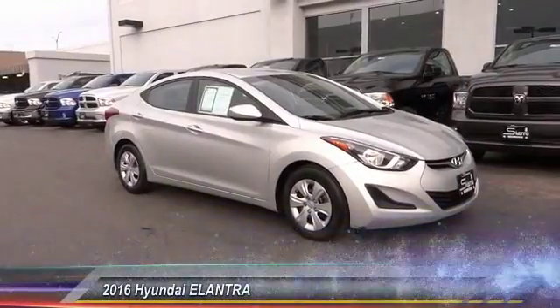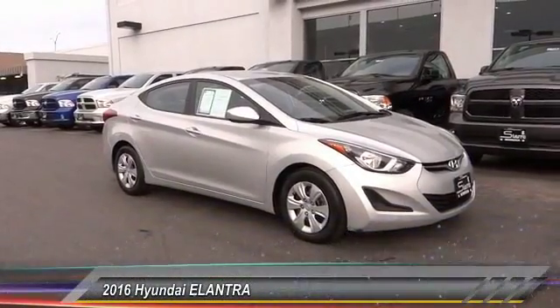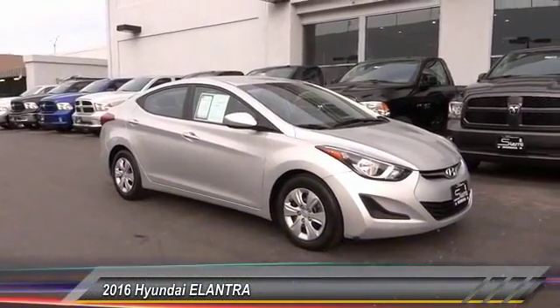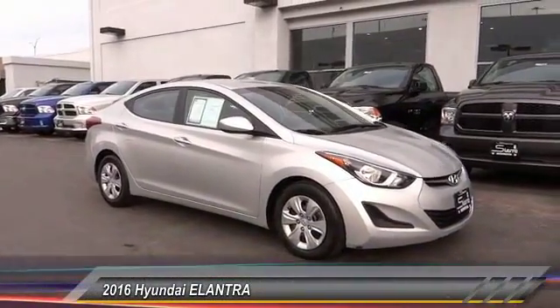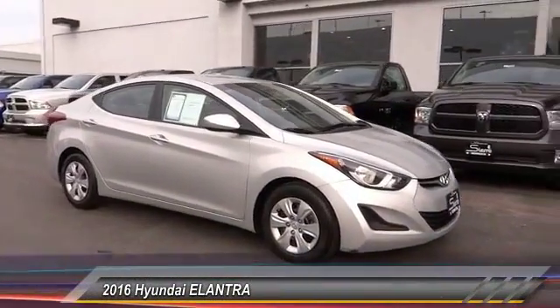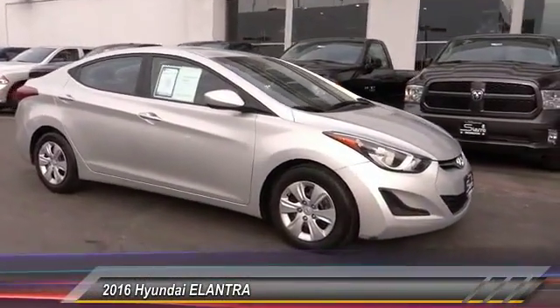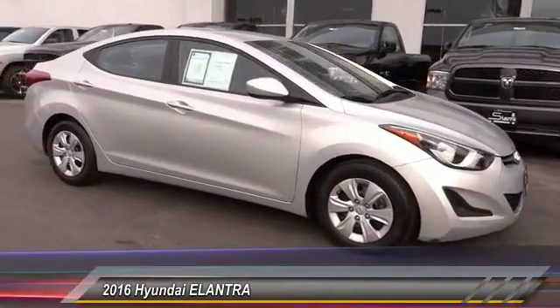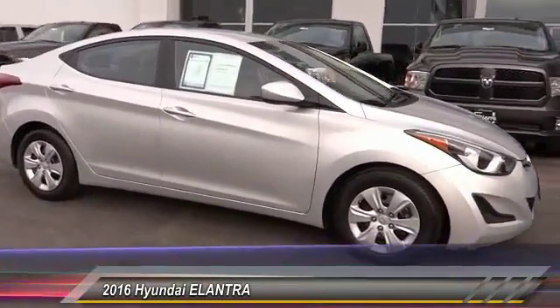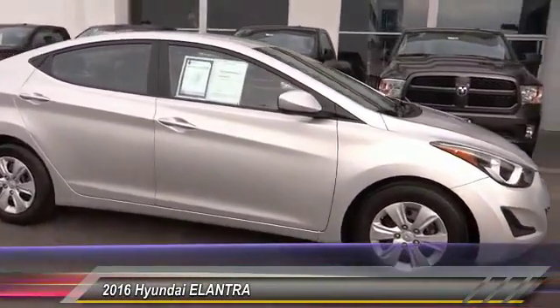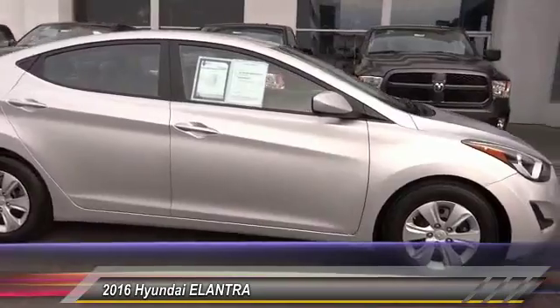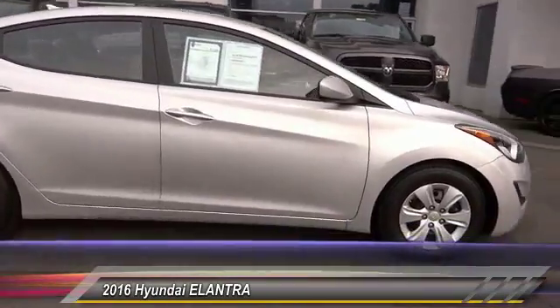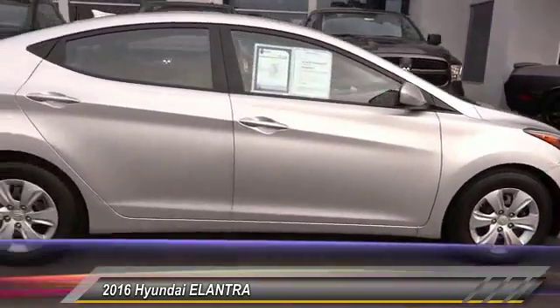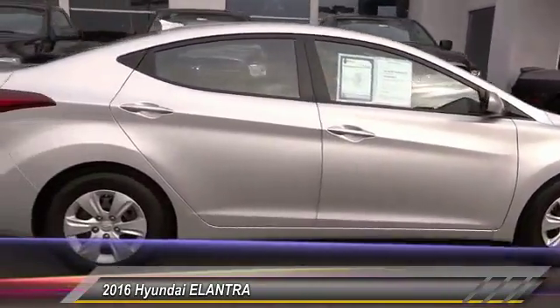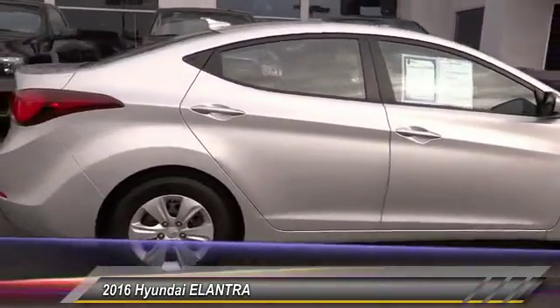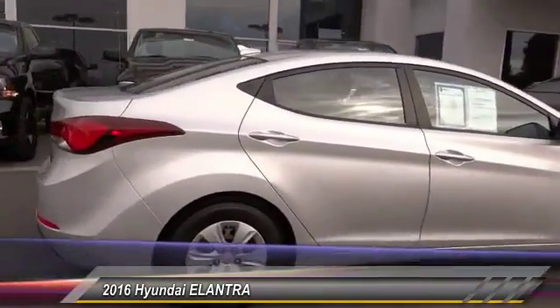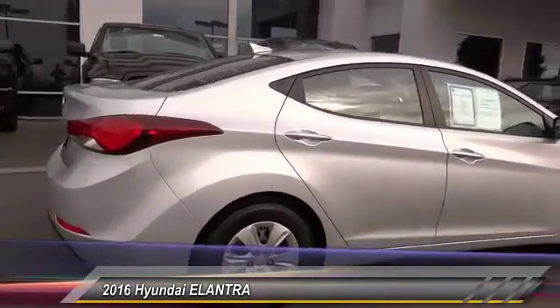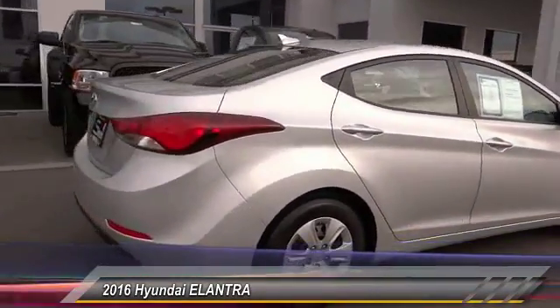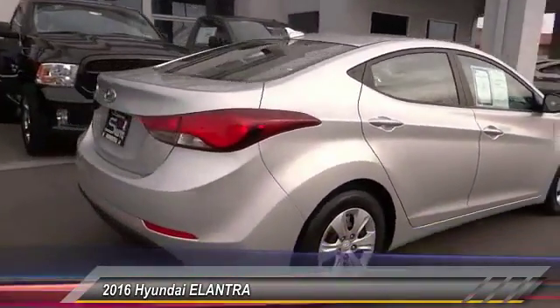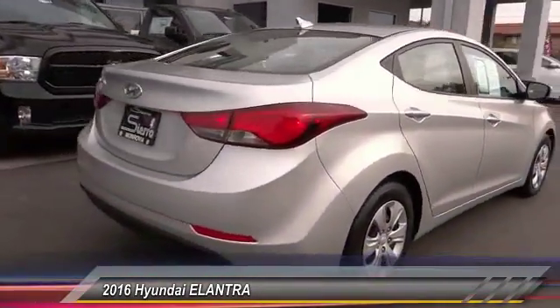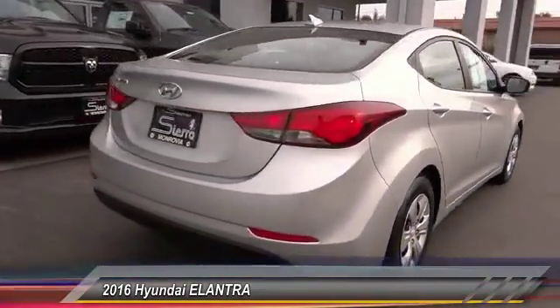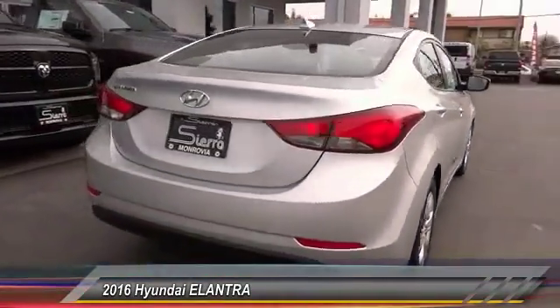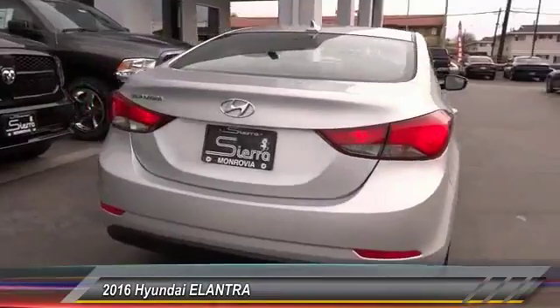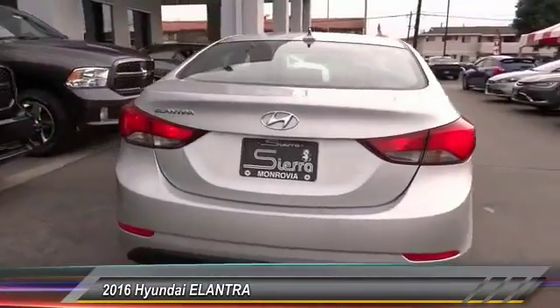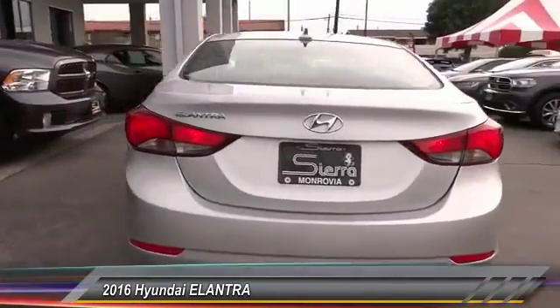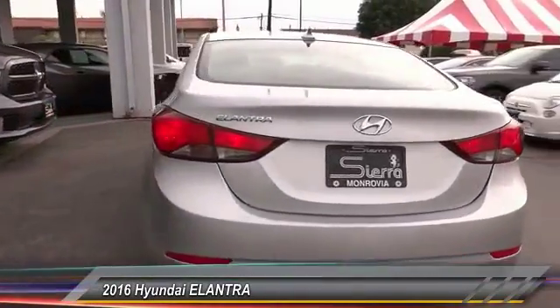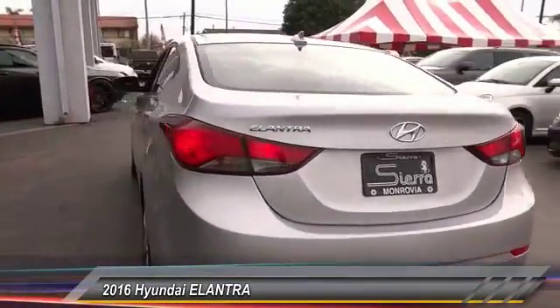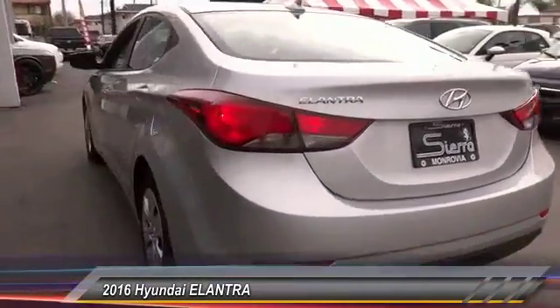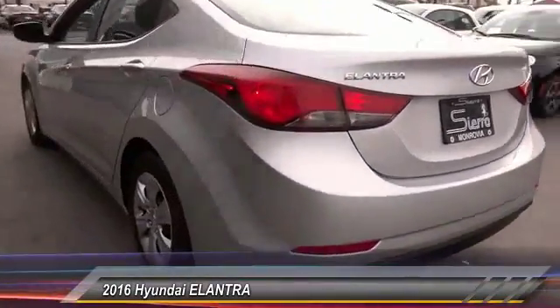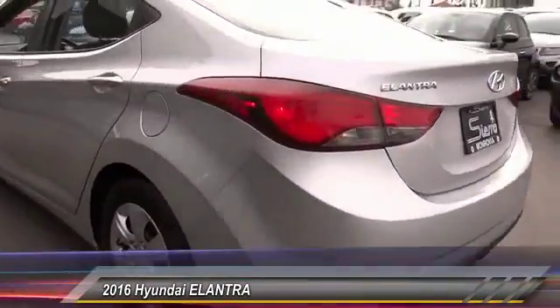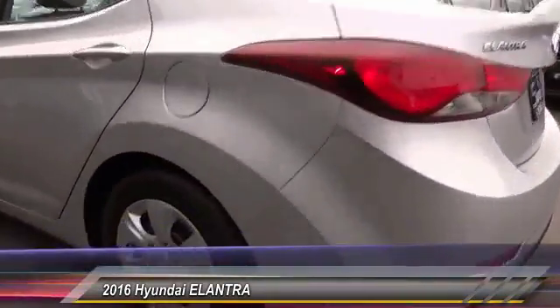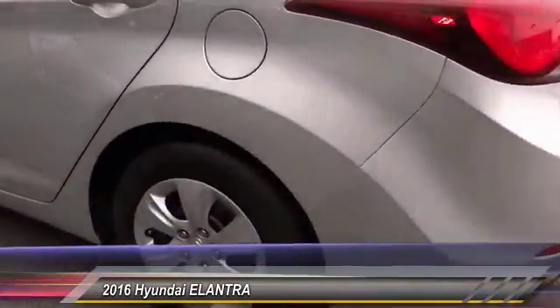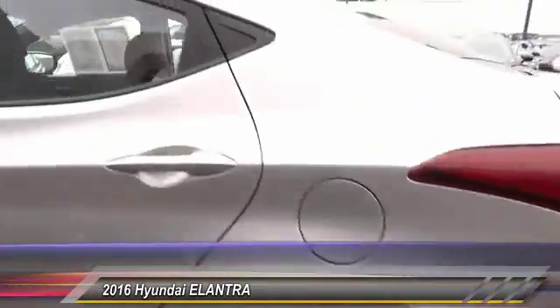2016 Elantra. The Elantra boasts the most interior room in its class and gets an exceptional 35 miles per gallon. With its luxurious standard features, the Elantra is an easy choice and is priced below $15,000.